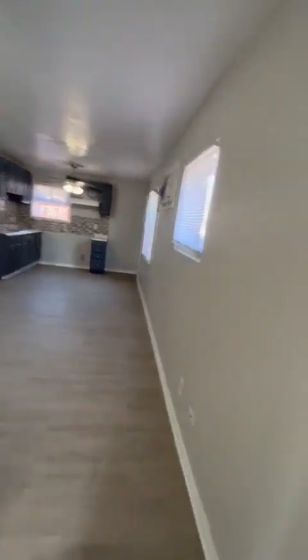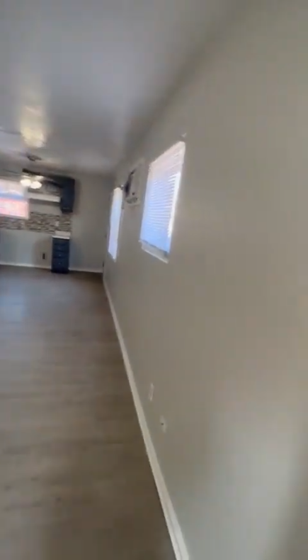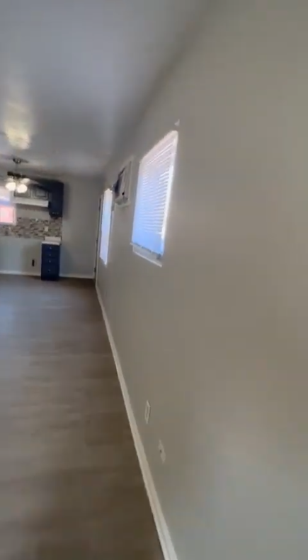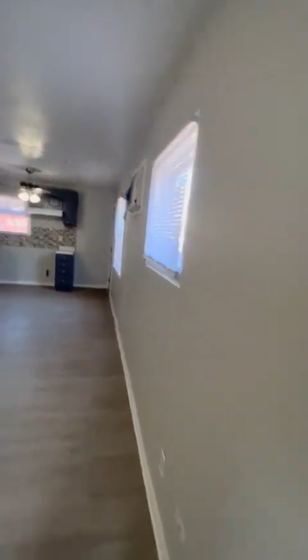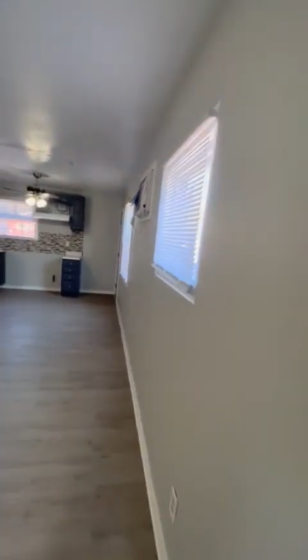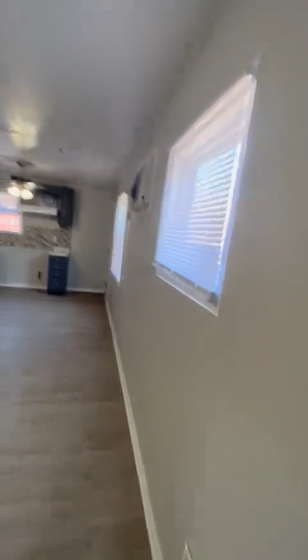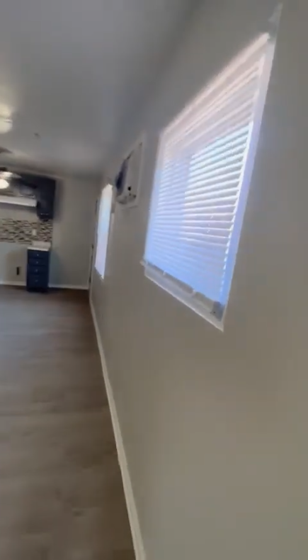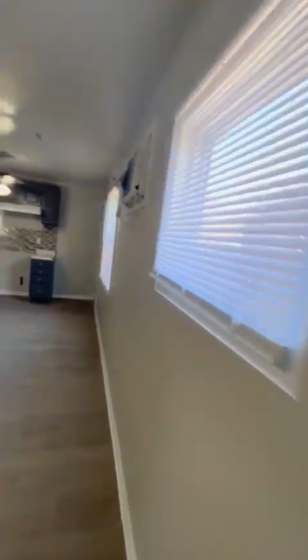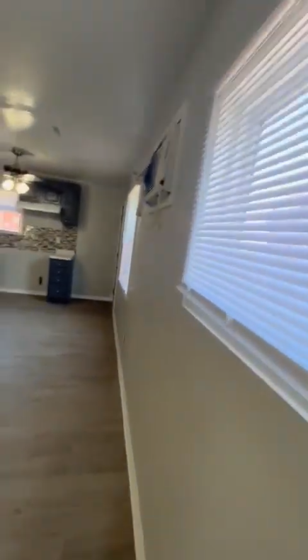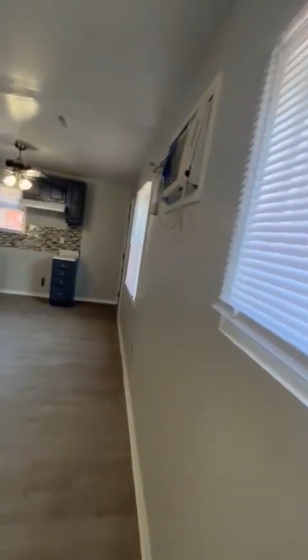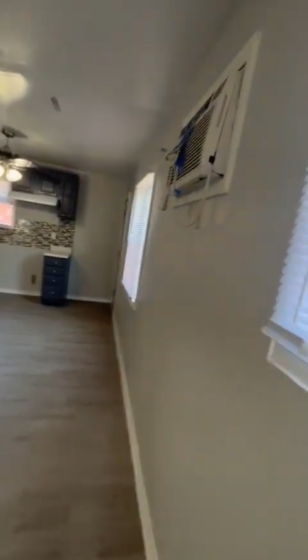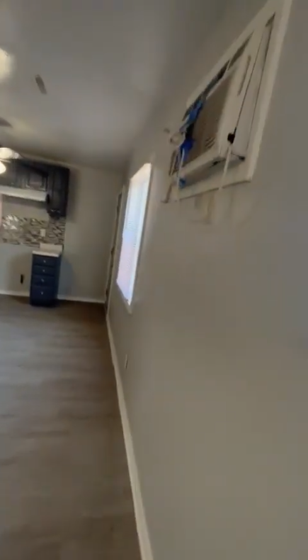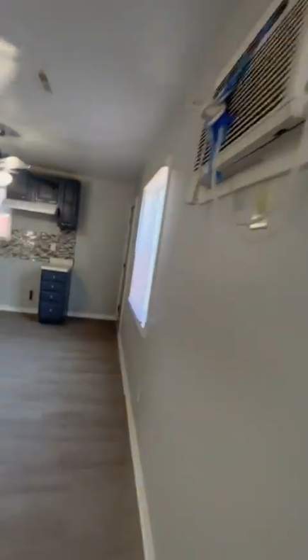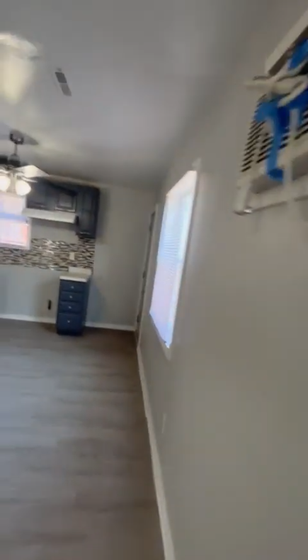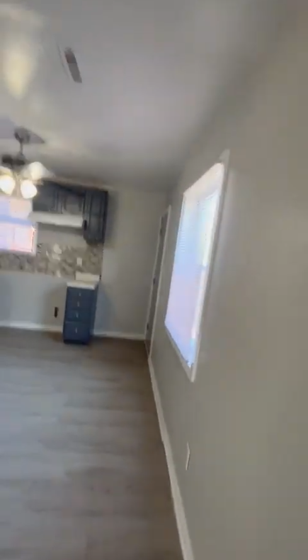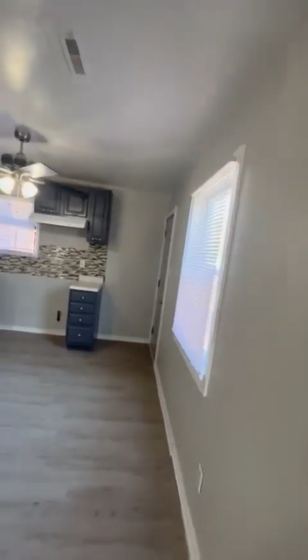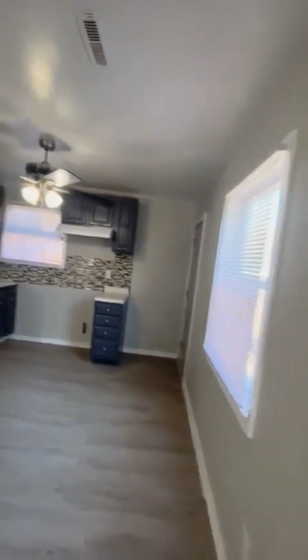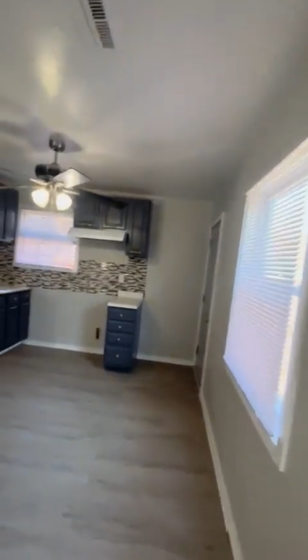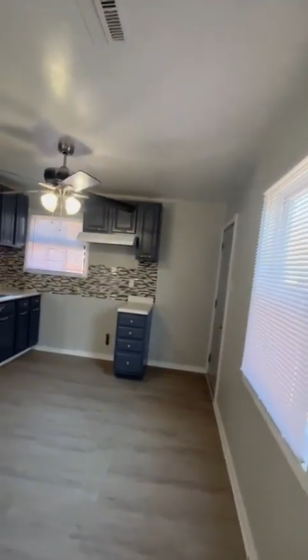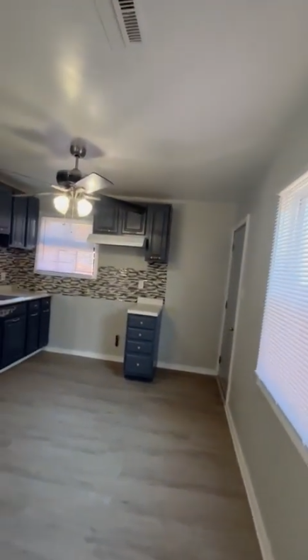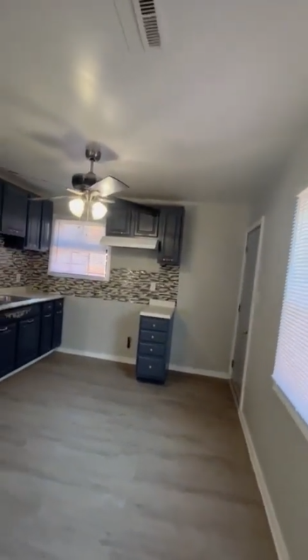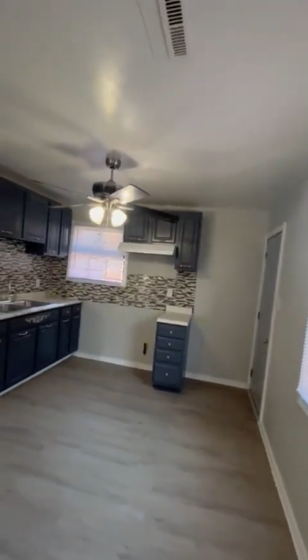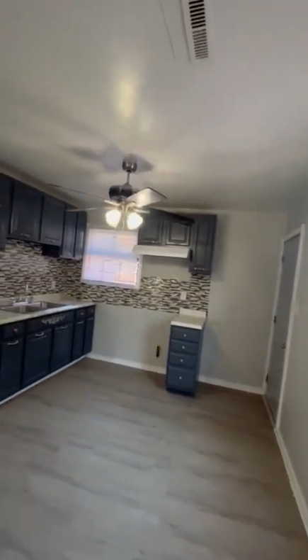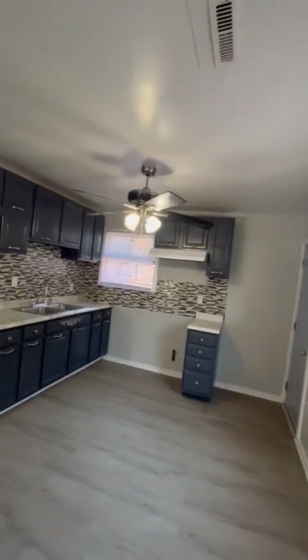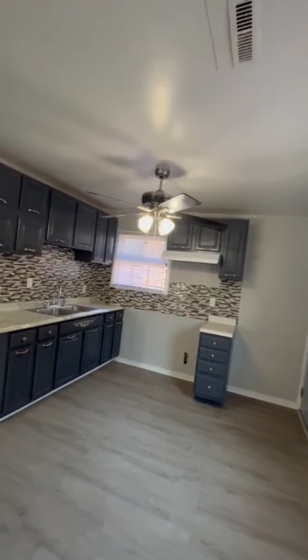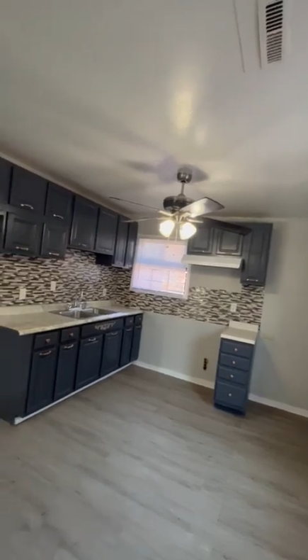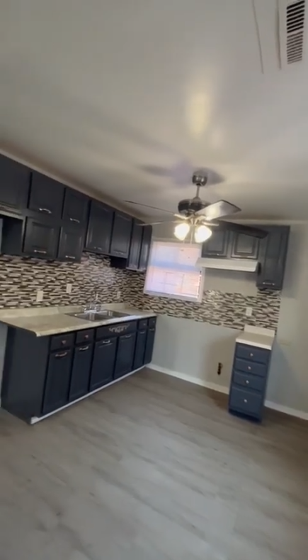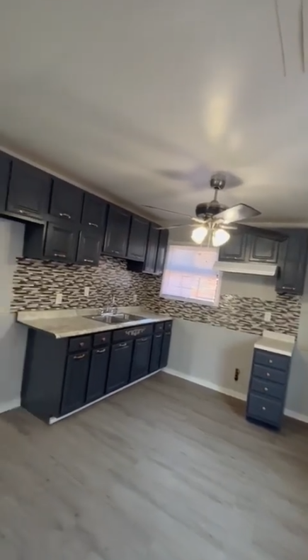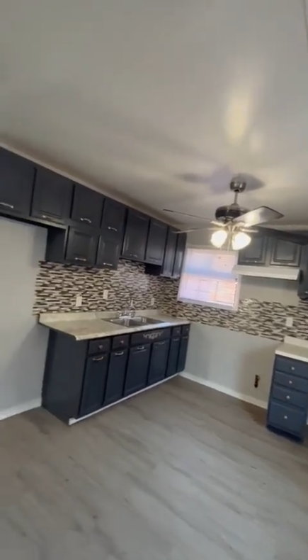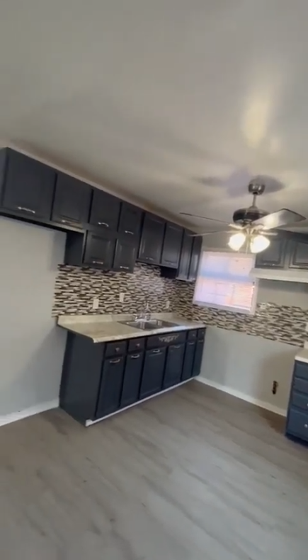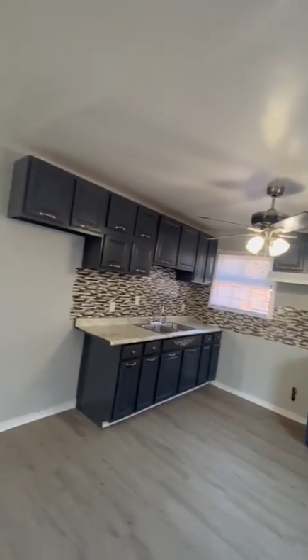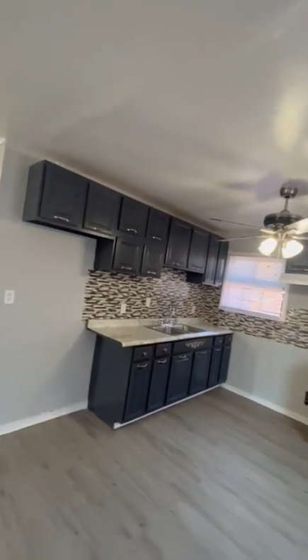I'm doing this video over, relisting it to show you the new stuff. So here's your kitchen area. Open concept. Looks nice.